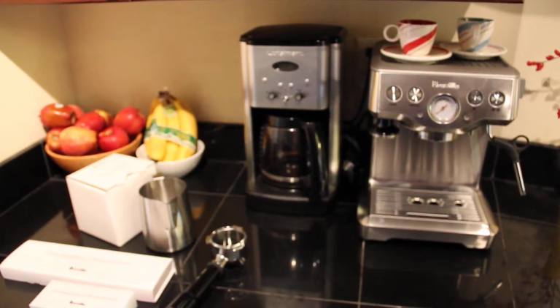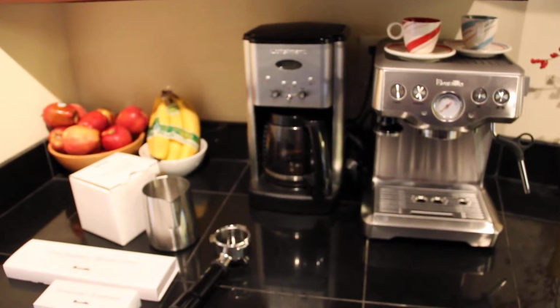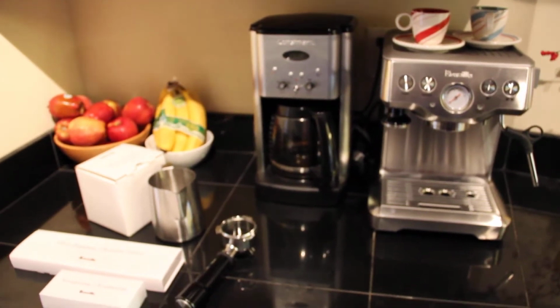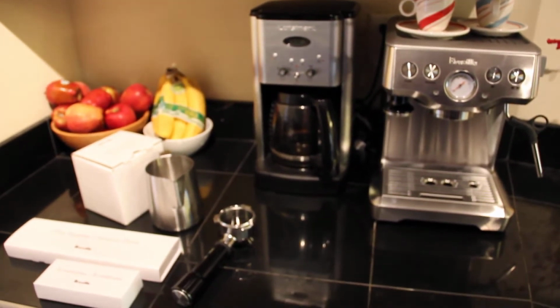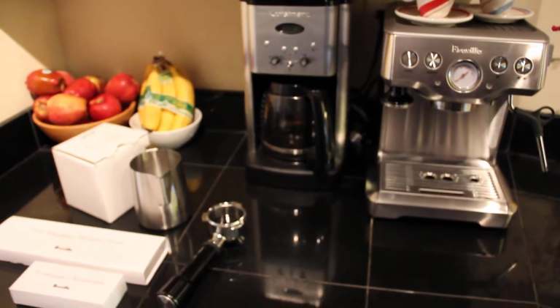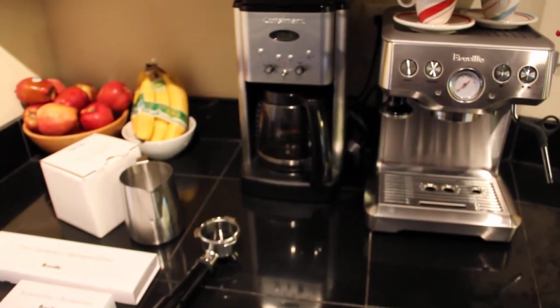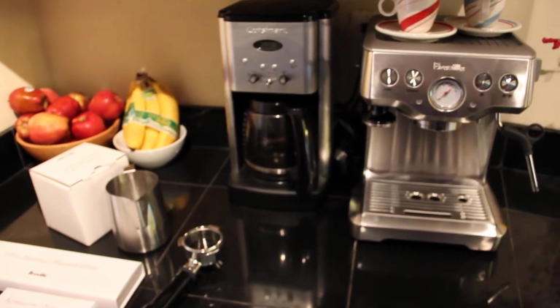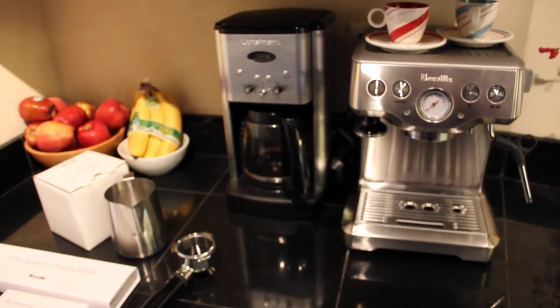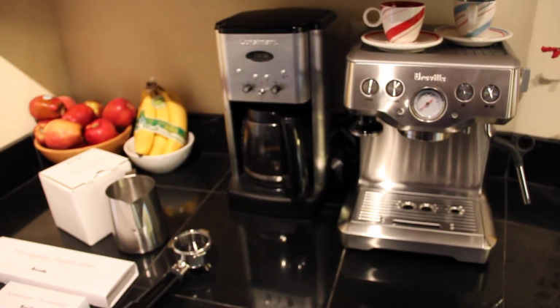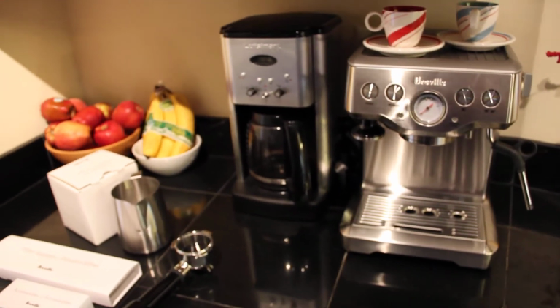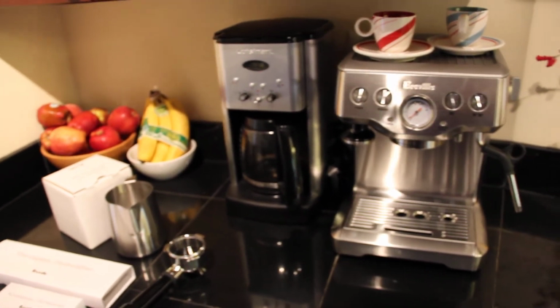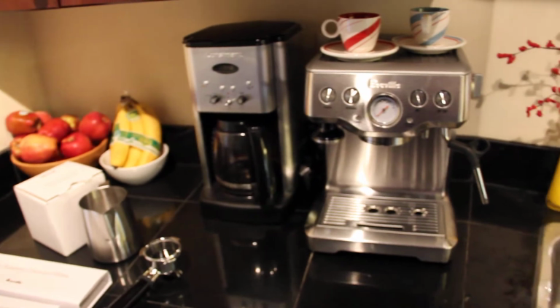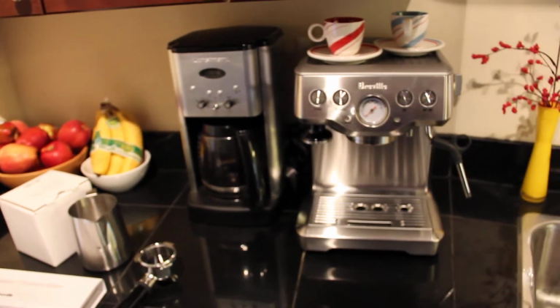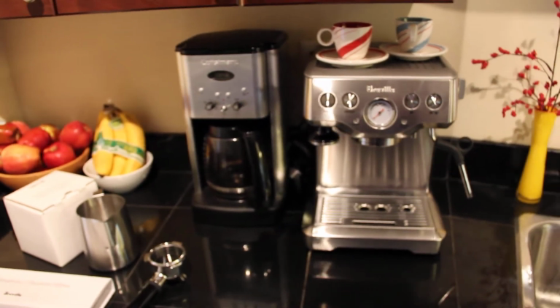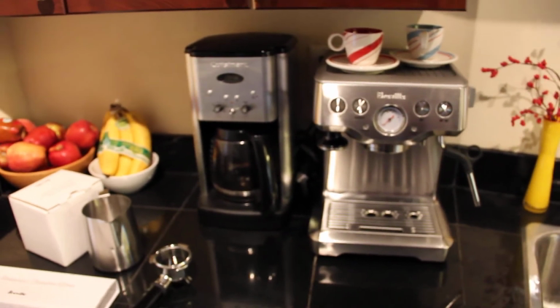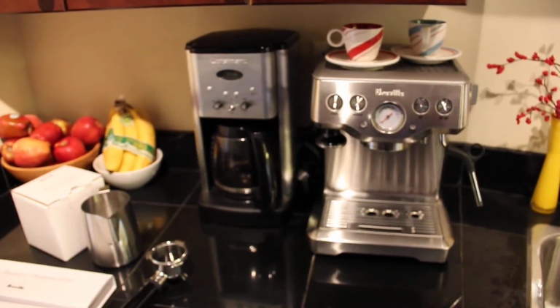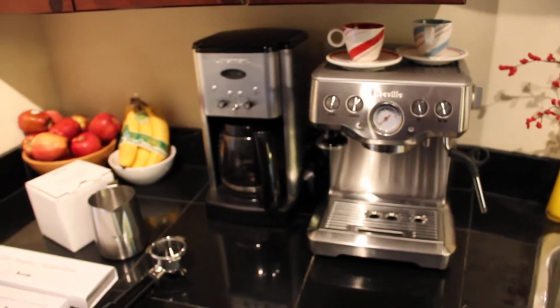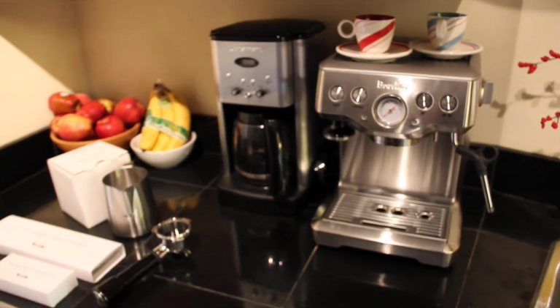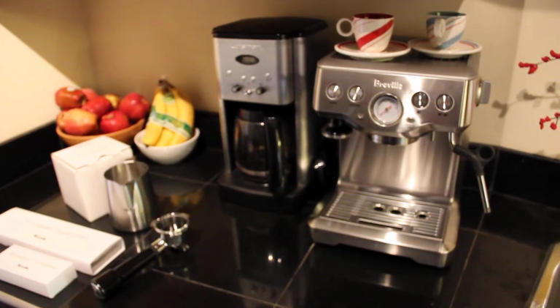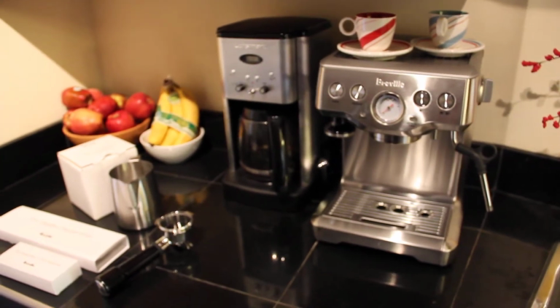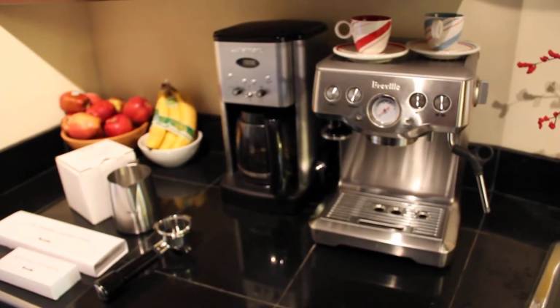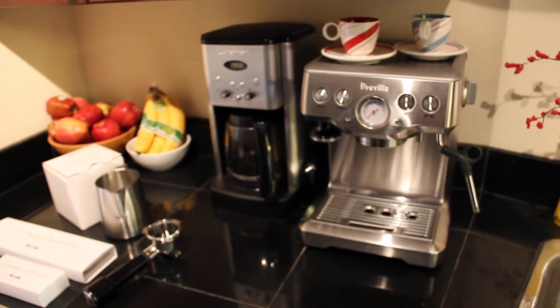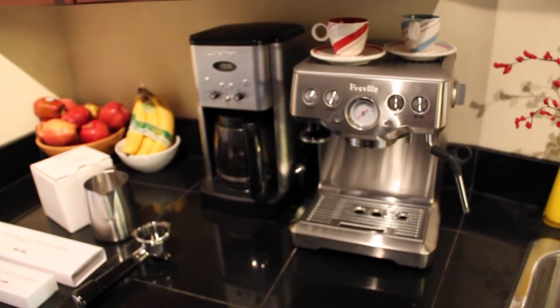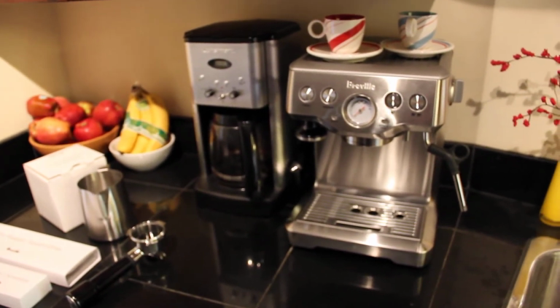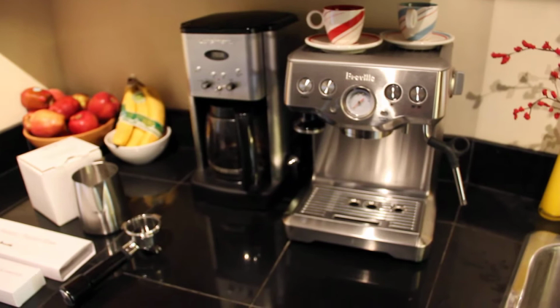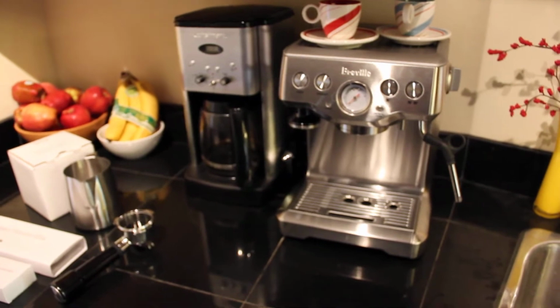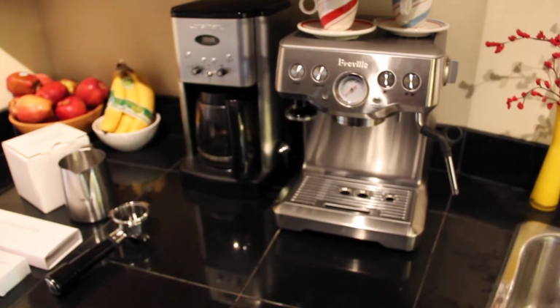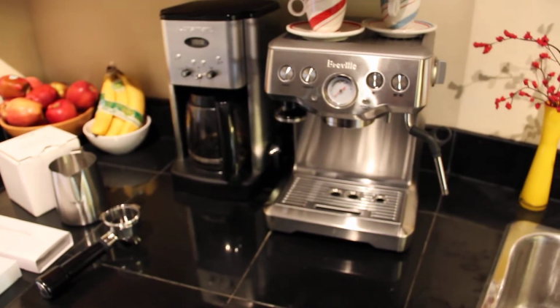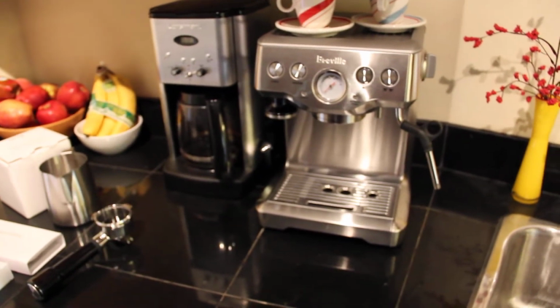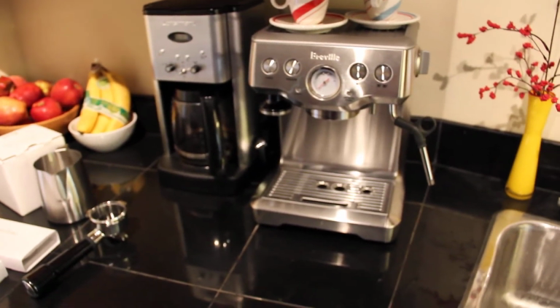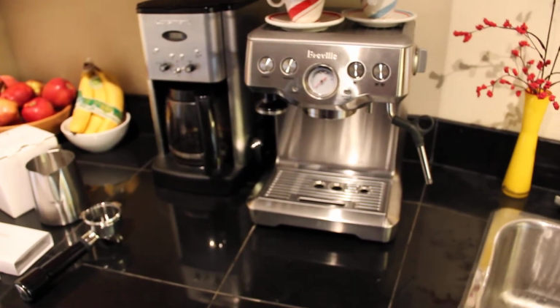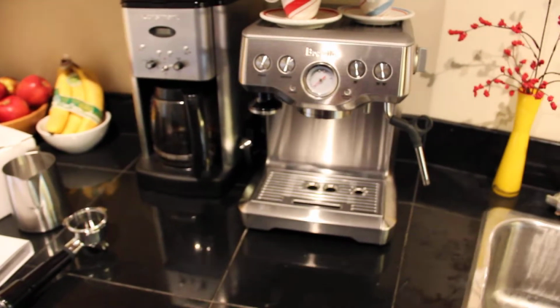Hello YouTubers, it's Nick540 again, and I know this is not the type of video that I usually do. However, I am in my kitchen right now, and I did want to show you this Breville — this is called the Infuser Espresso Maker.